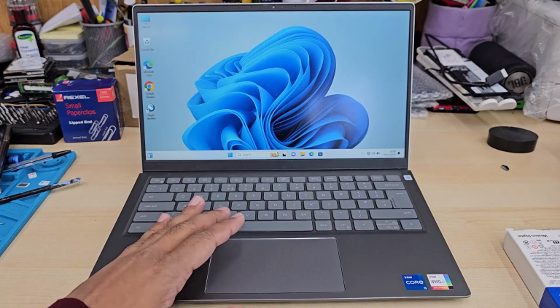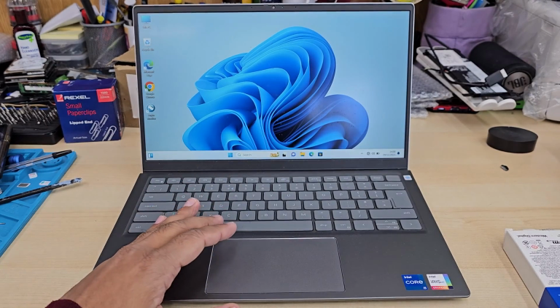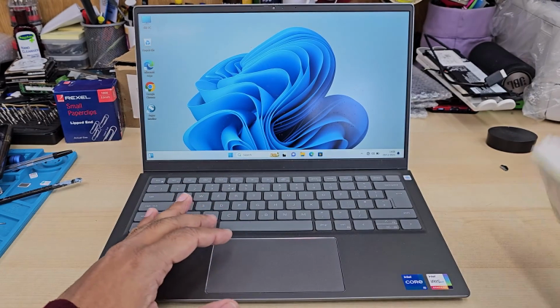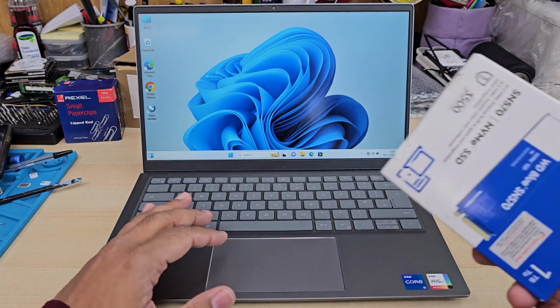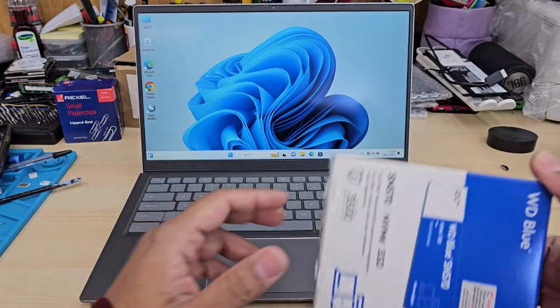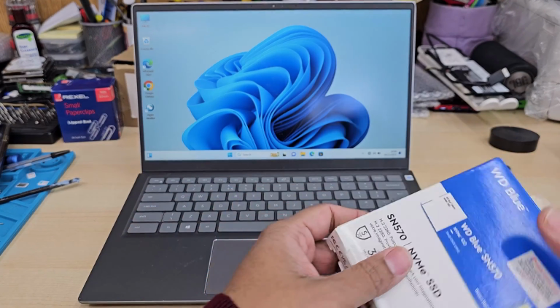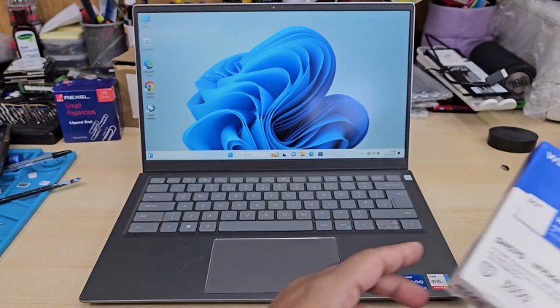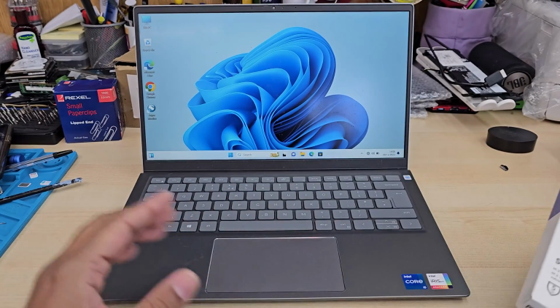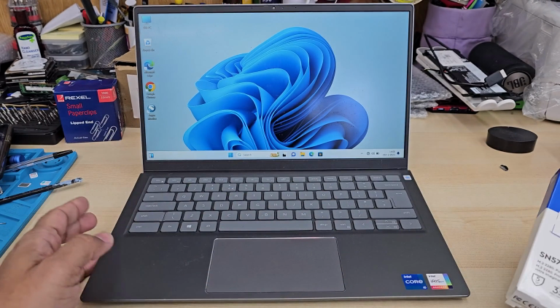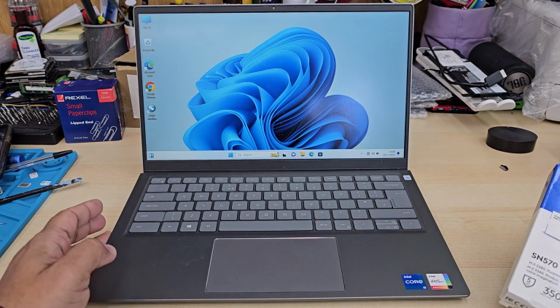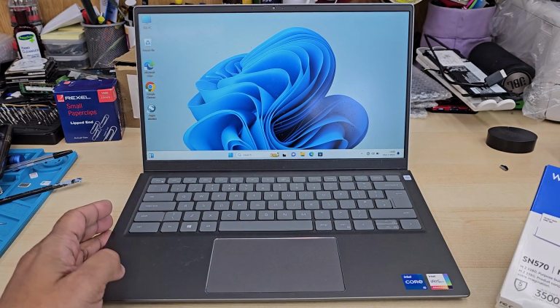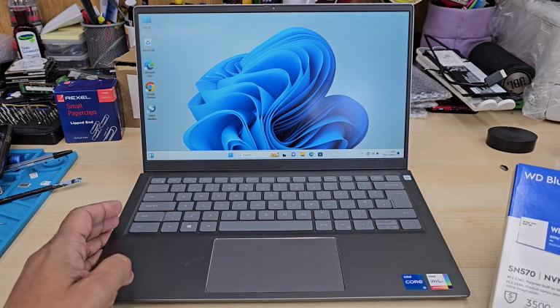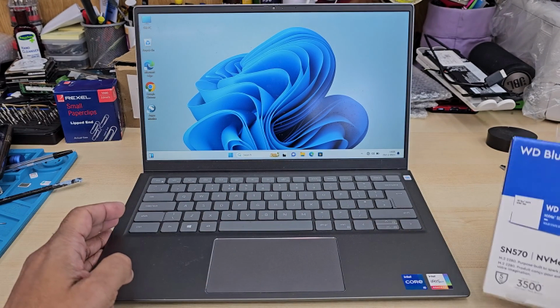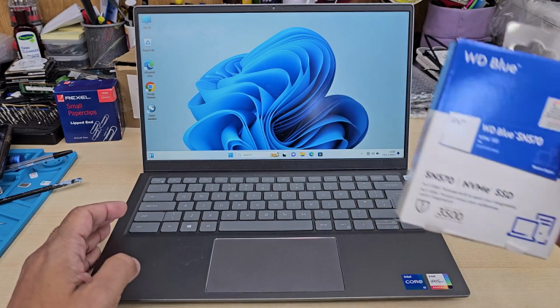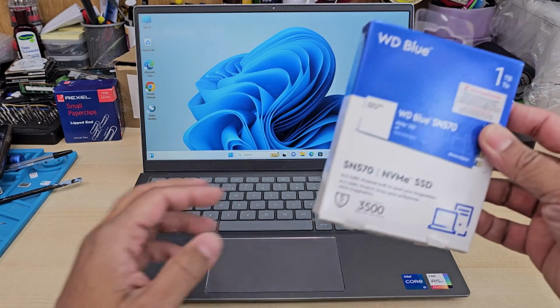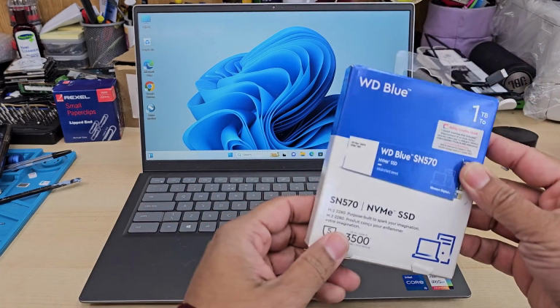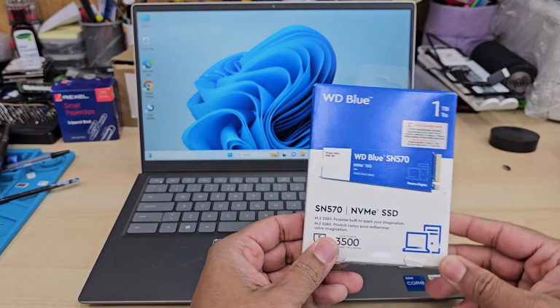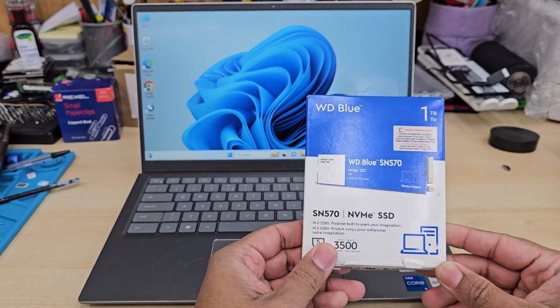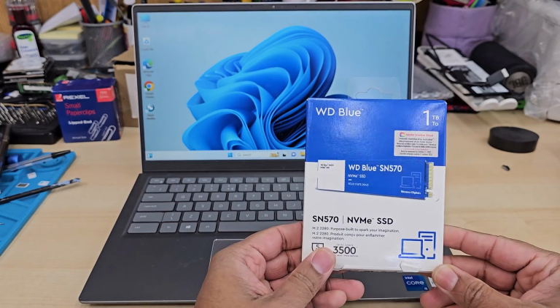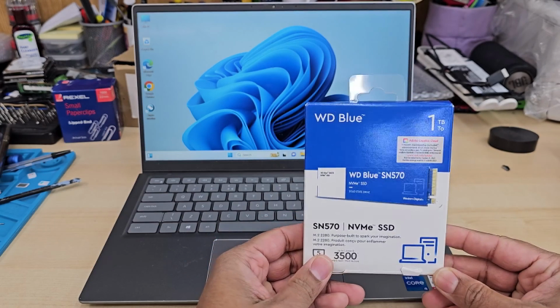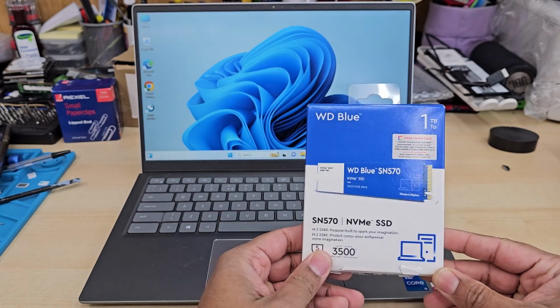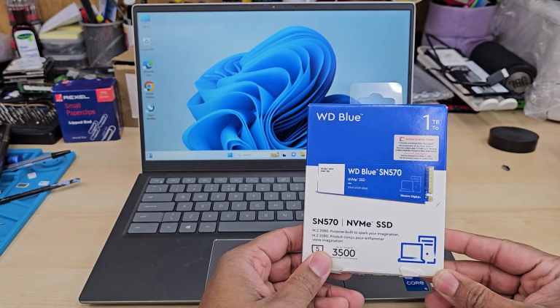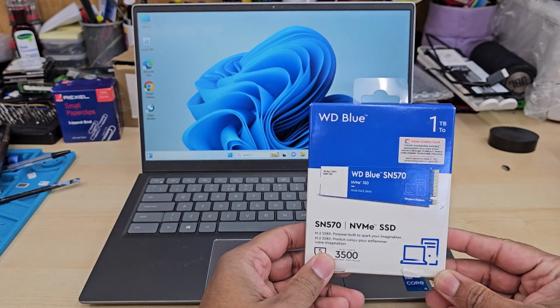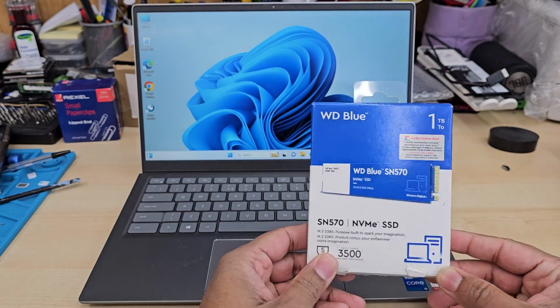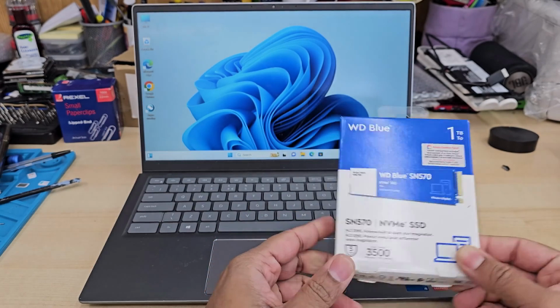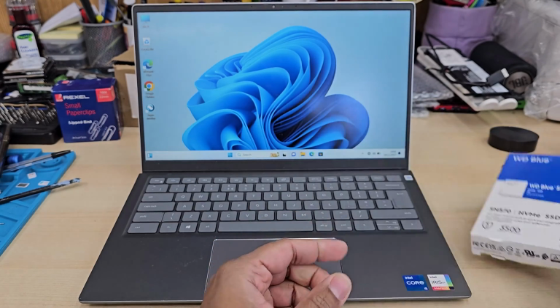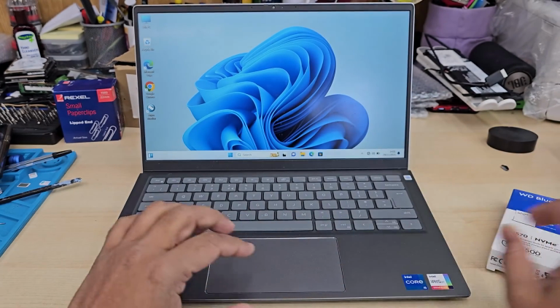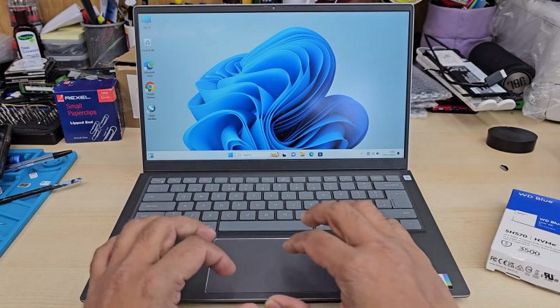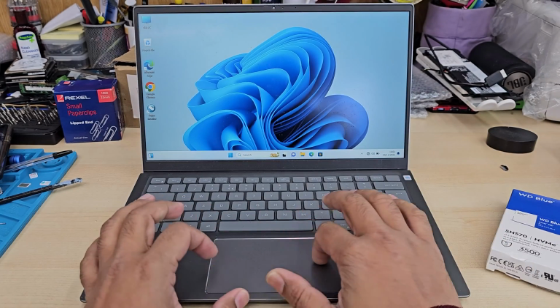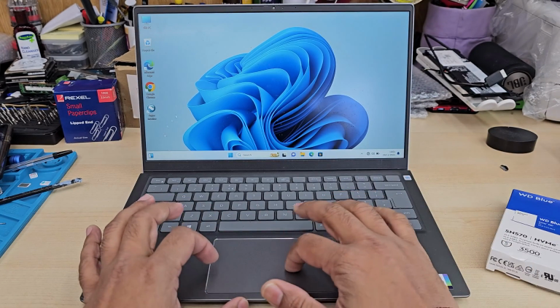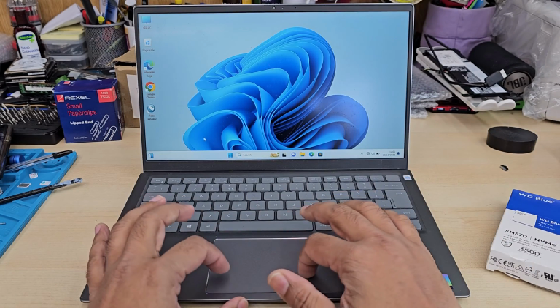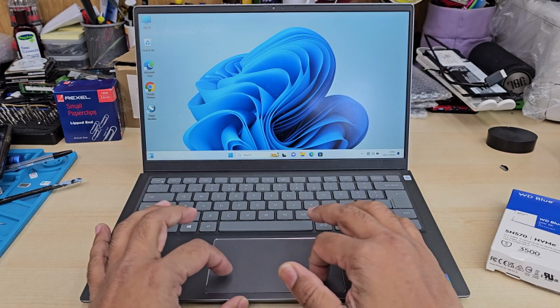This is the Dell Inspiron 14-inch 5410 model, and today in this video I'm going to show you how to upgrade the SSD for this model.